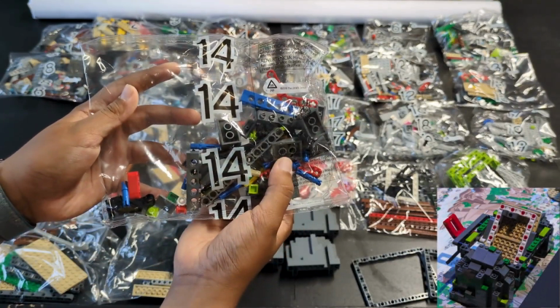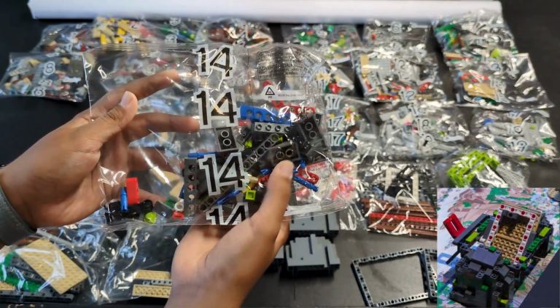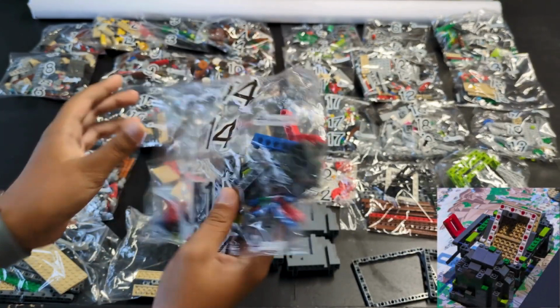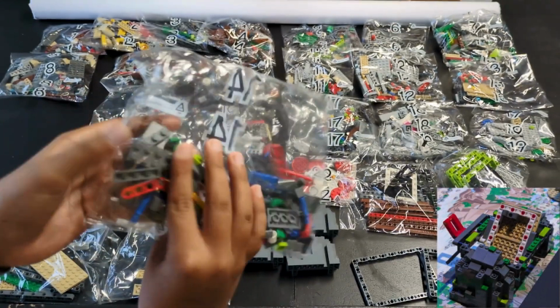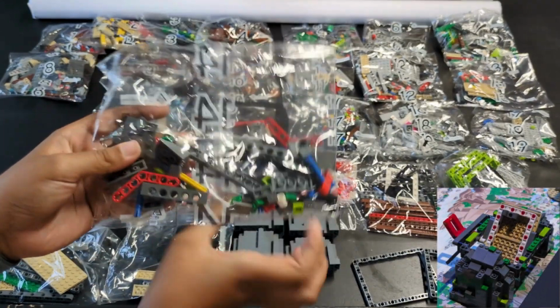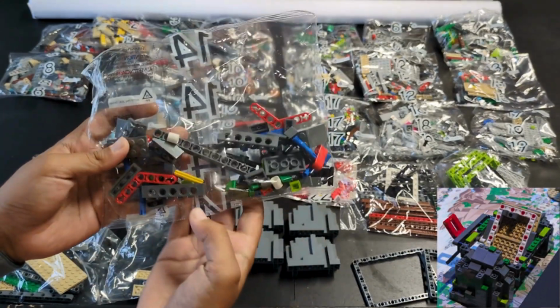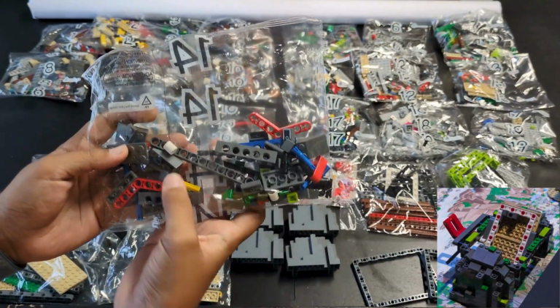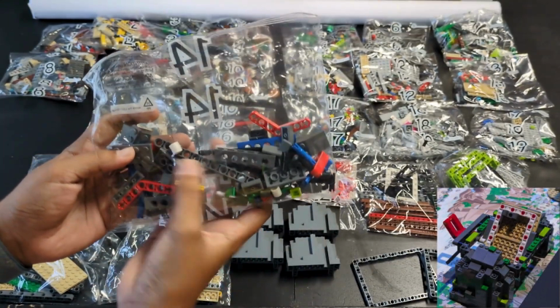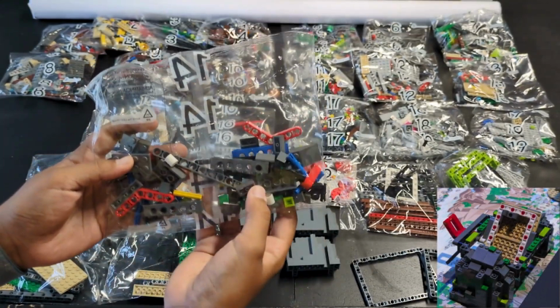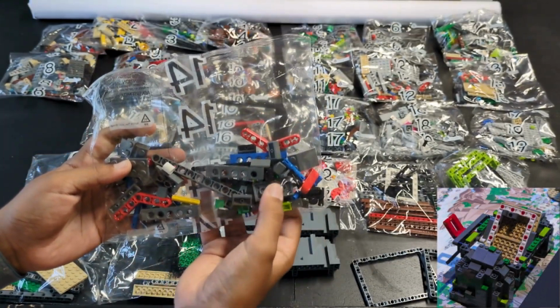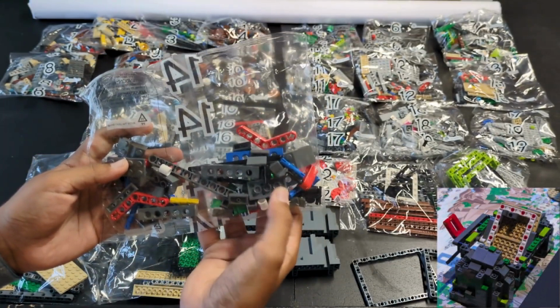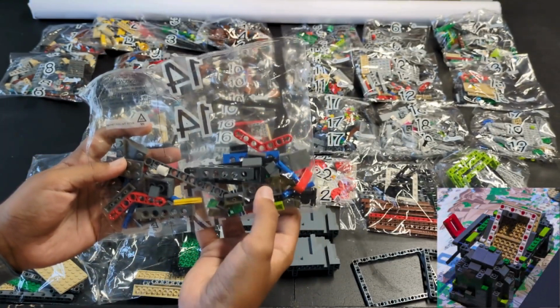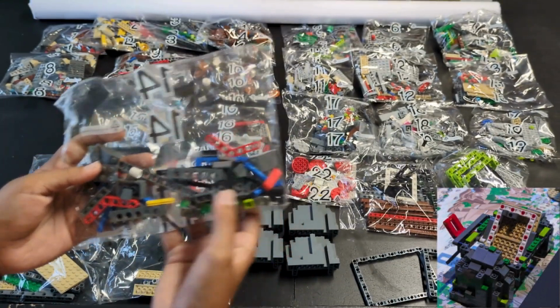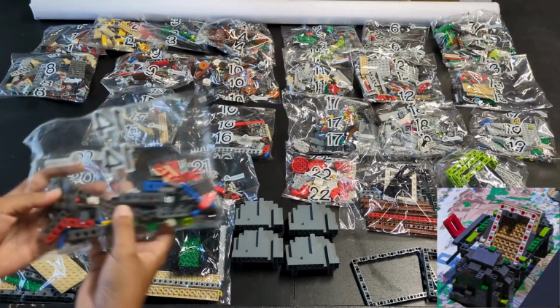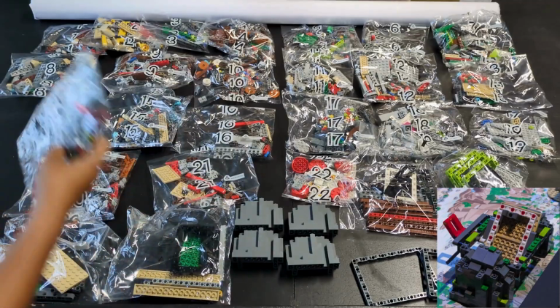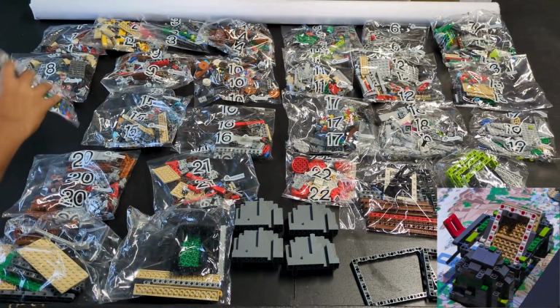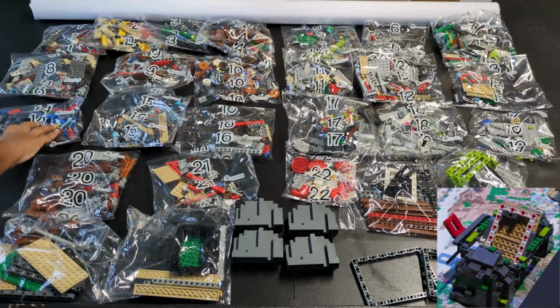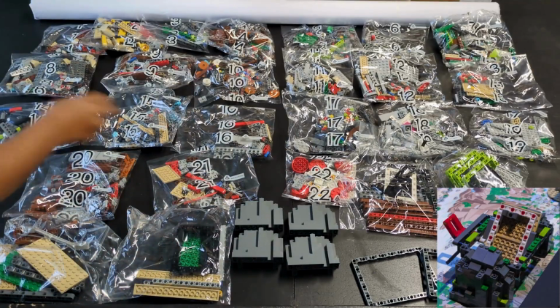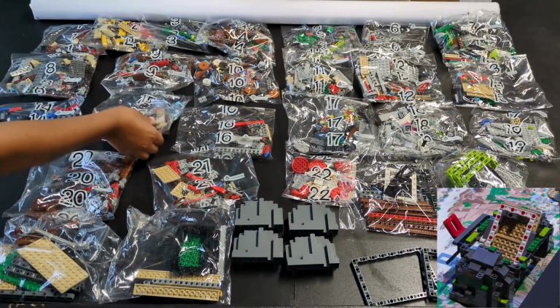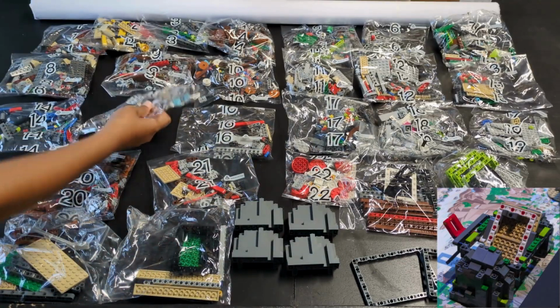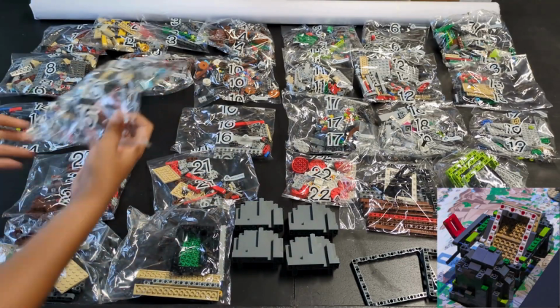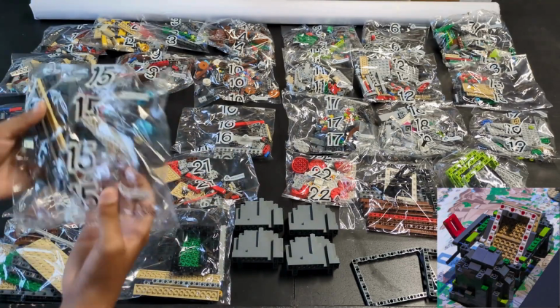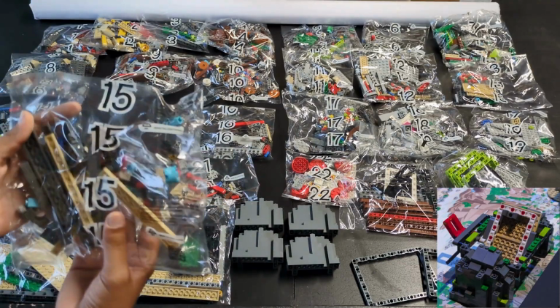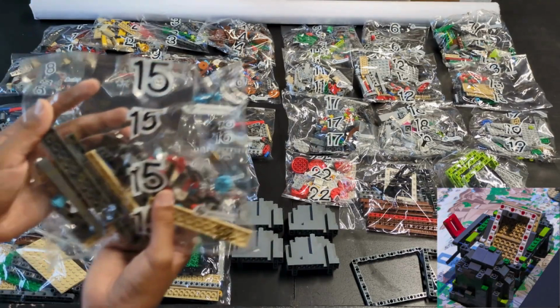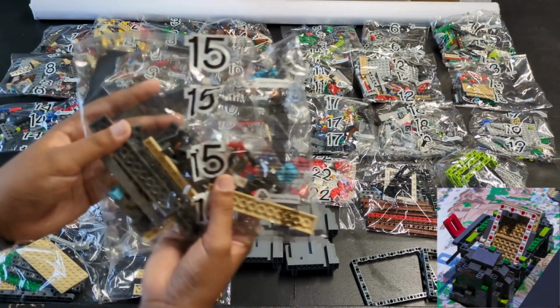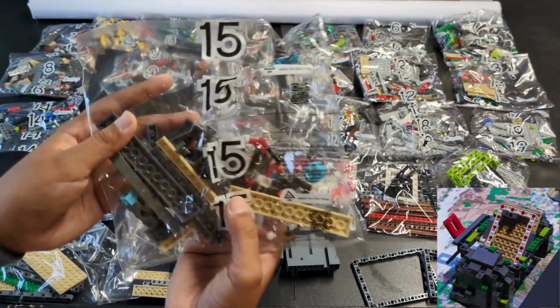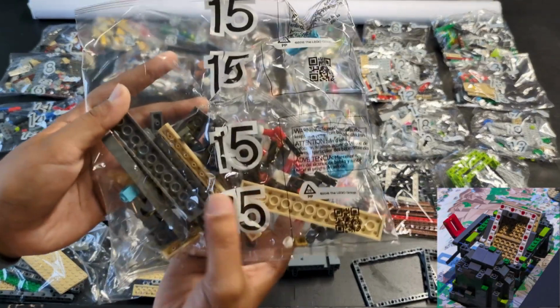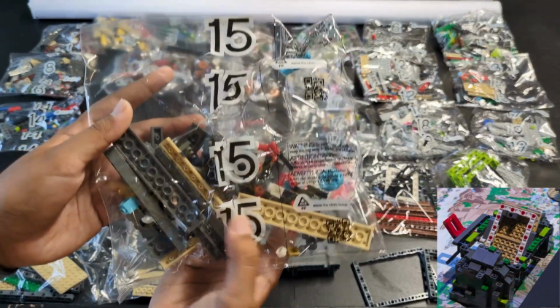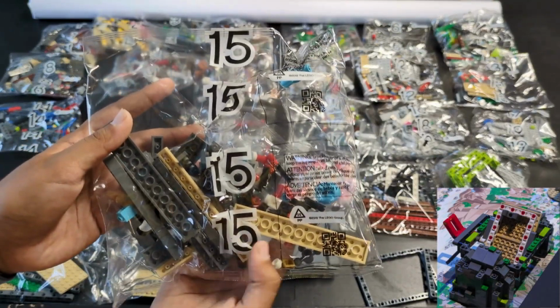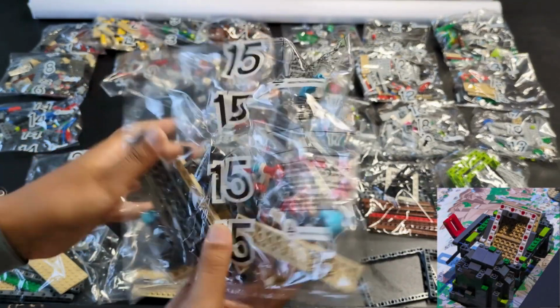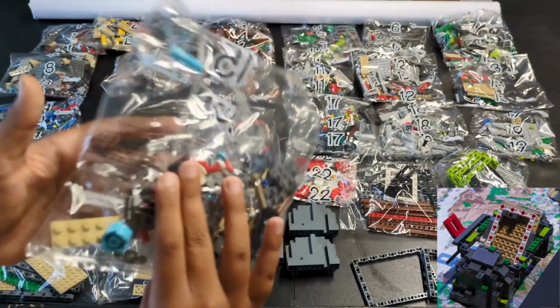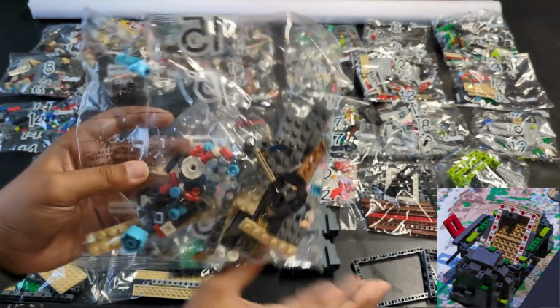Bags fourteen and fifteen are for the table flip mission. The red angled beams and all the red technic pins with studs that were shown in the release video make us pretty sure we got this one right.